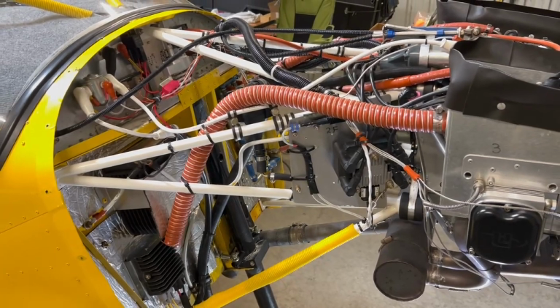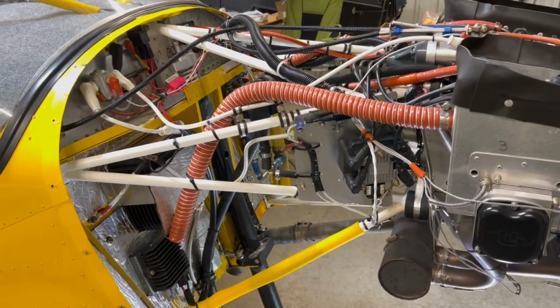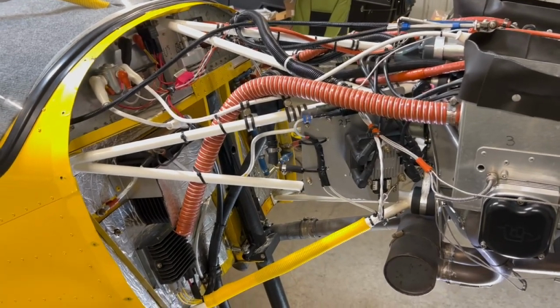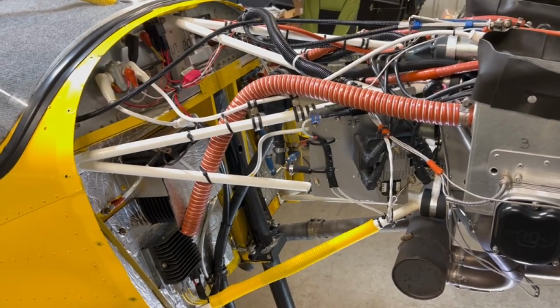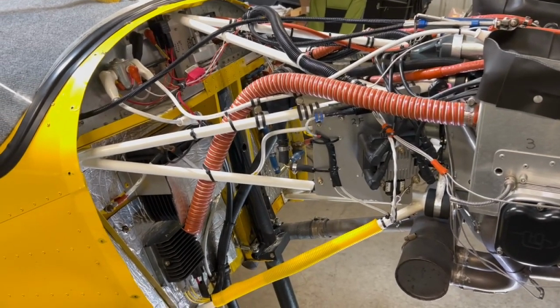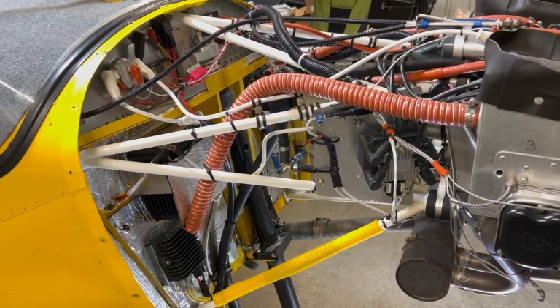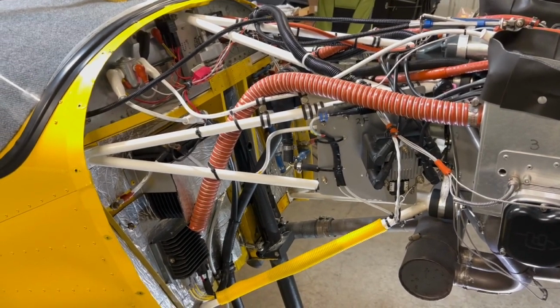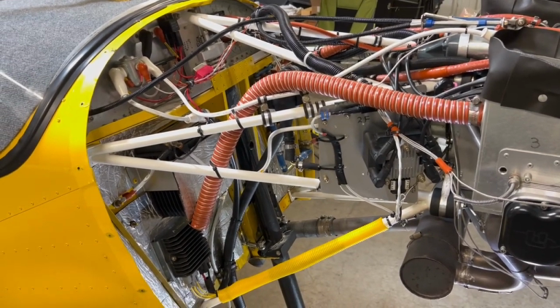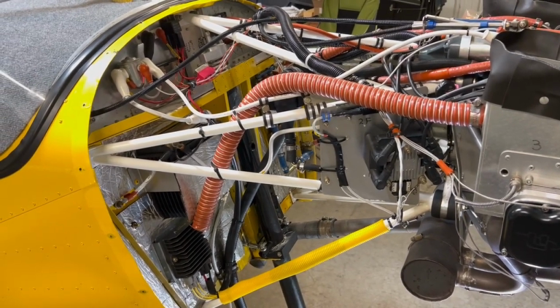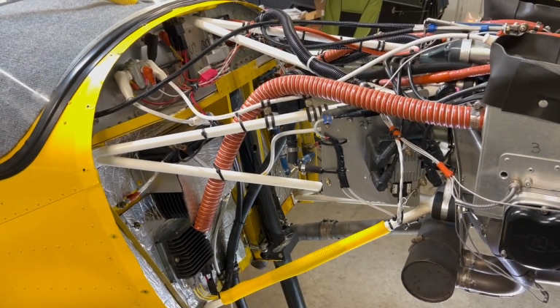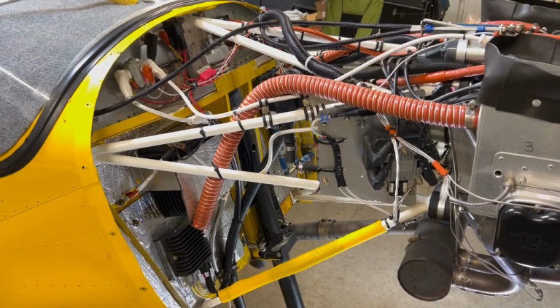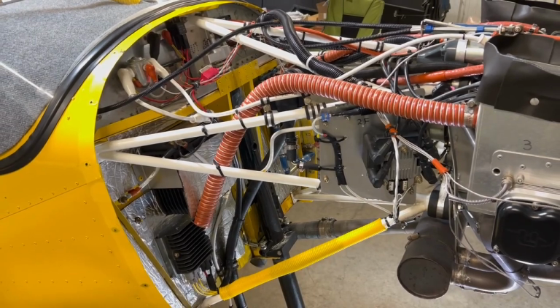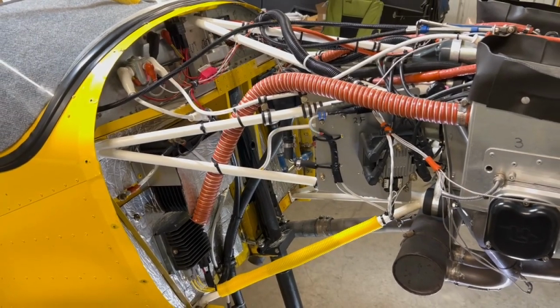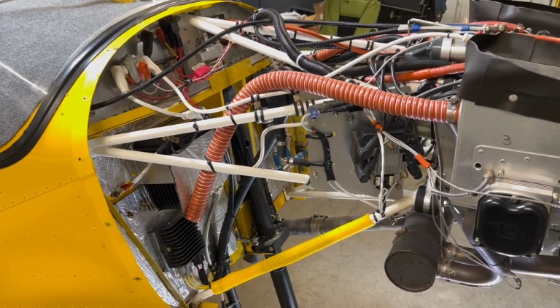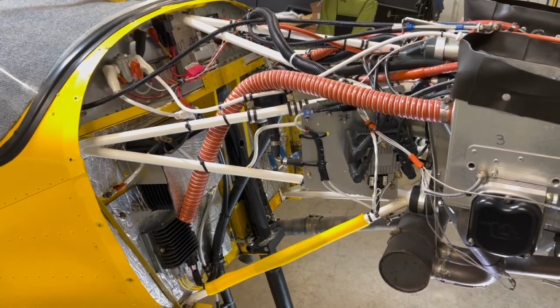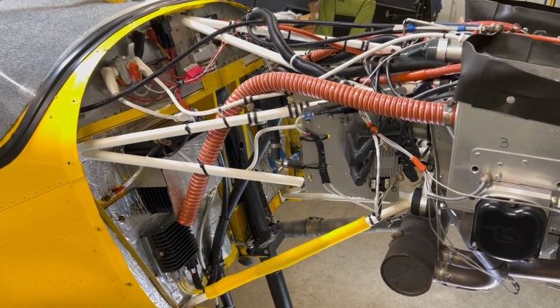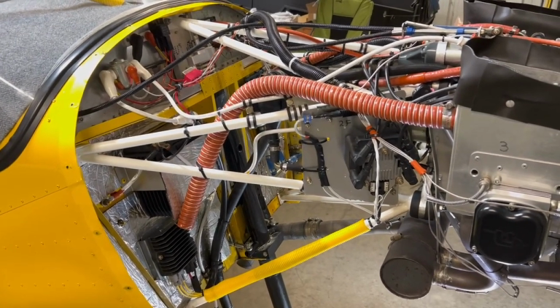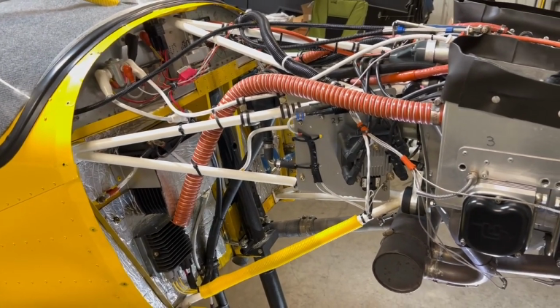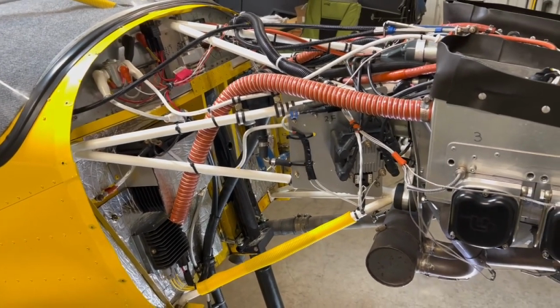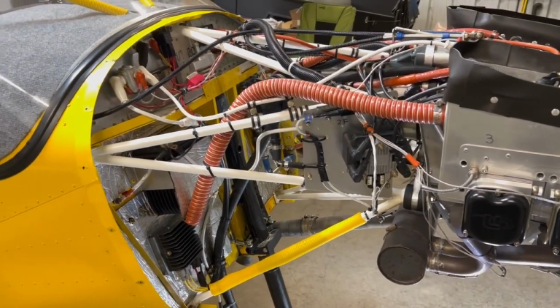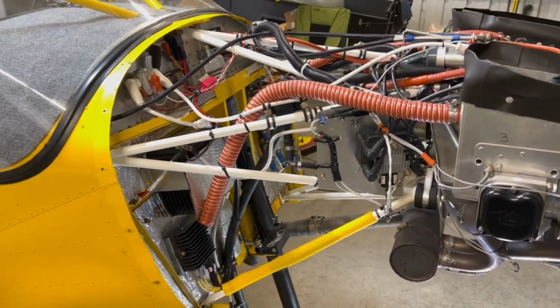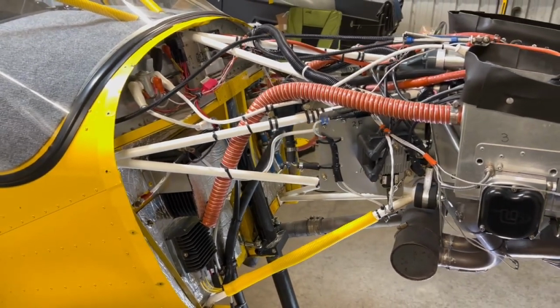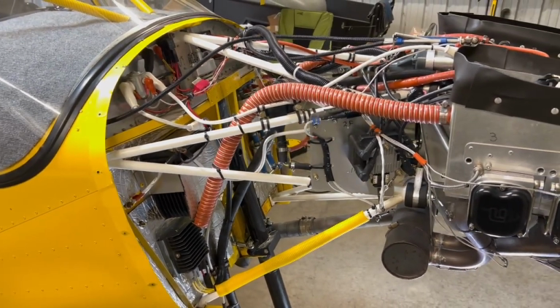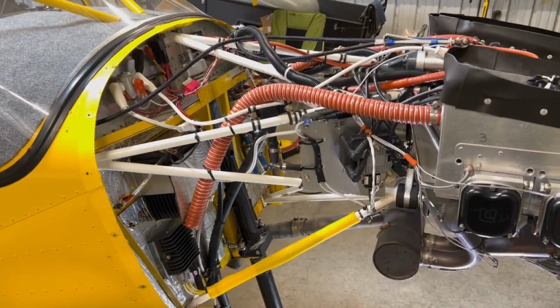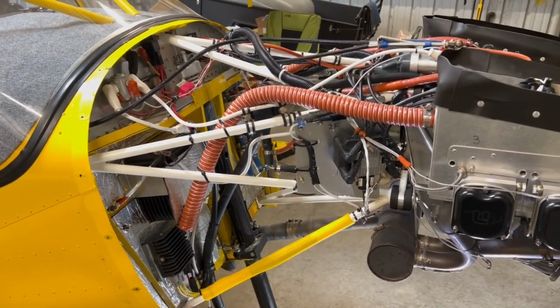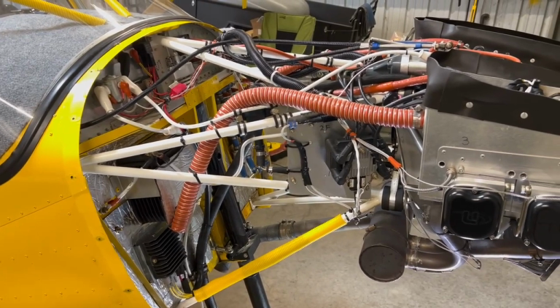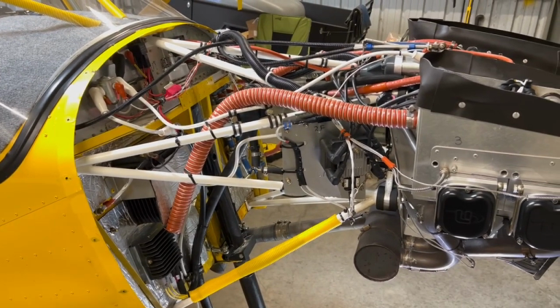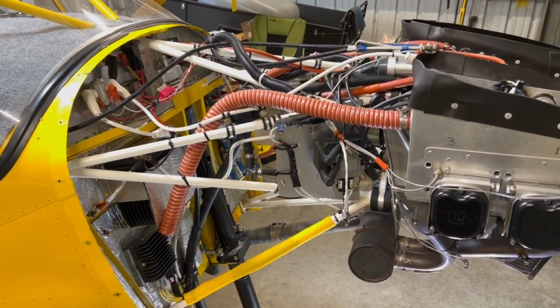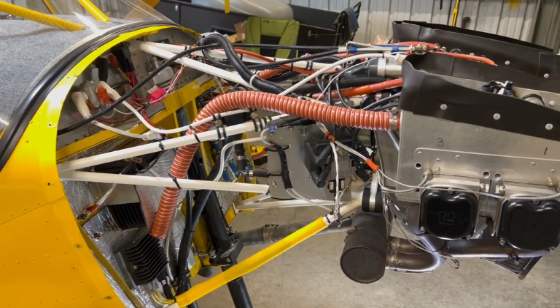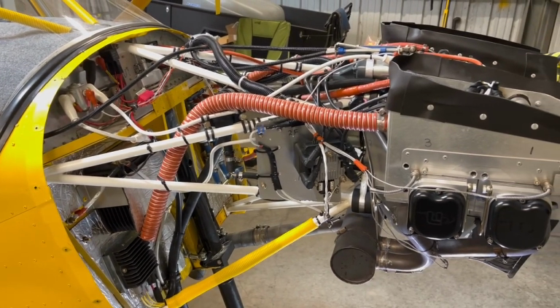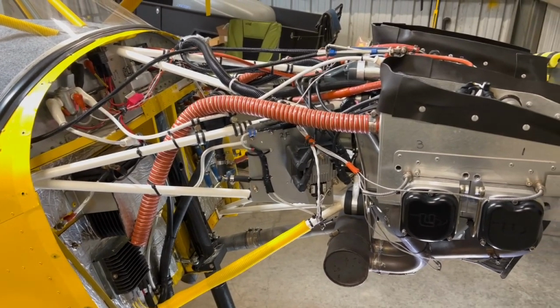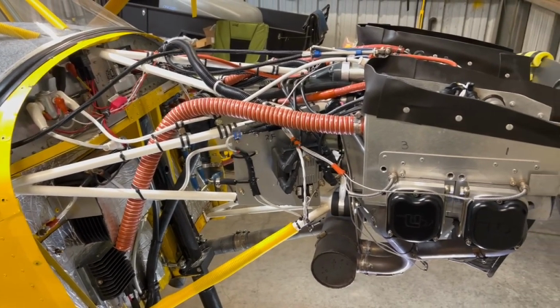I'm frequently asked about the engine I have in my Zenith 750 Cruiser, so I thought I'd do a short video on what it looks like. People are always asking me, how big is your engine?